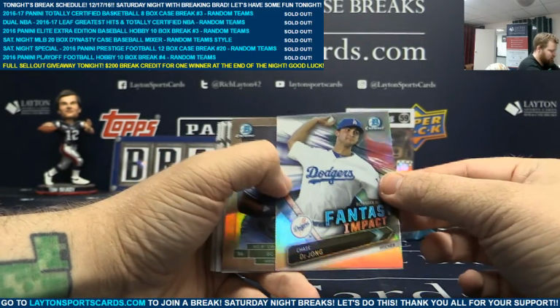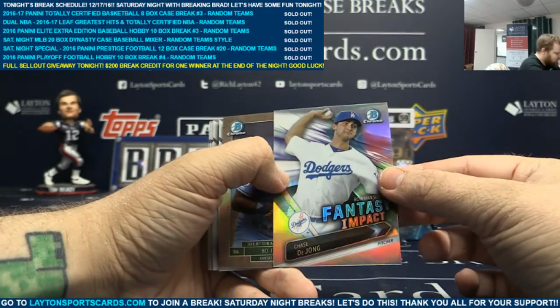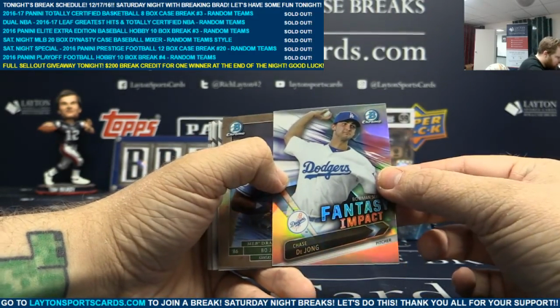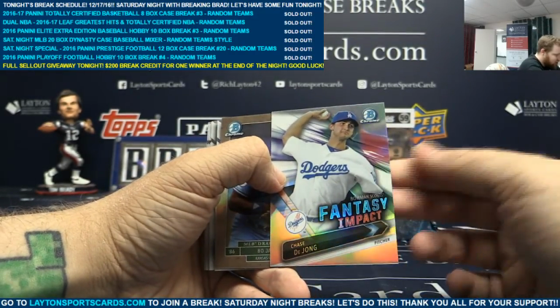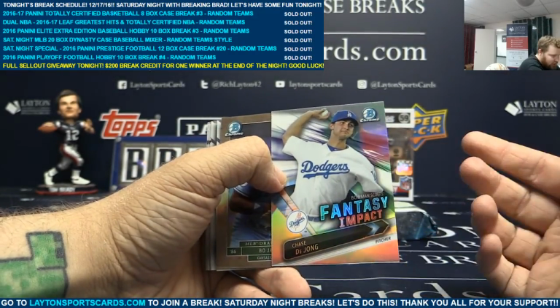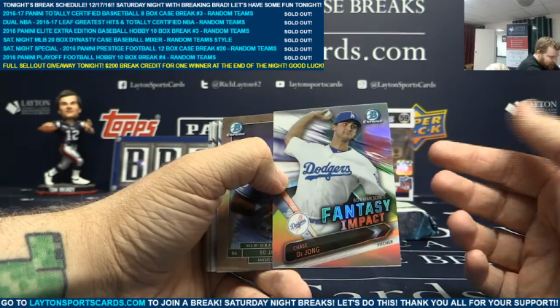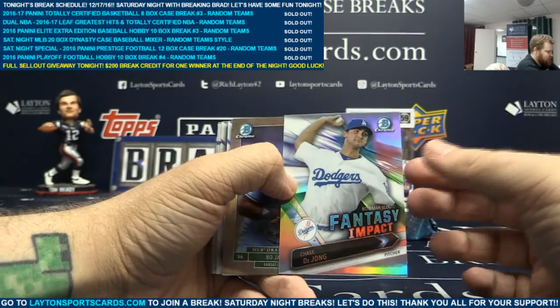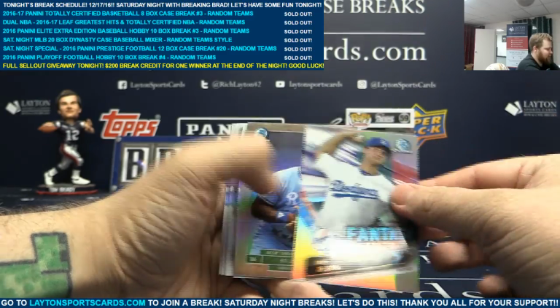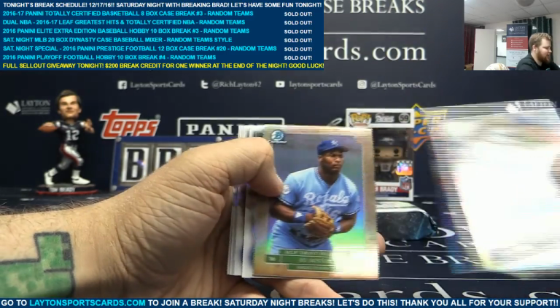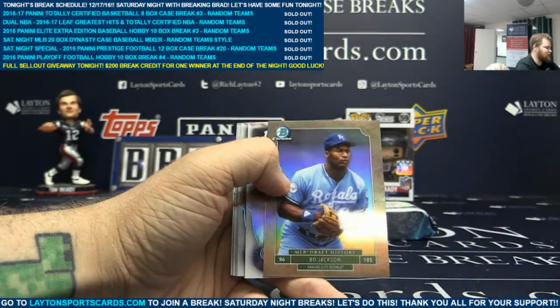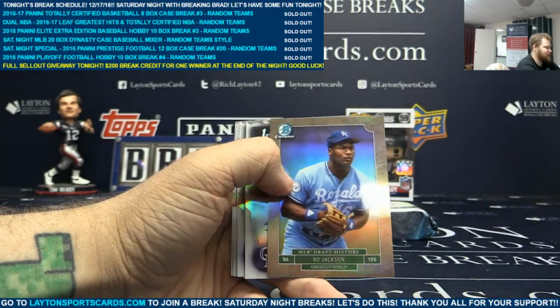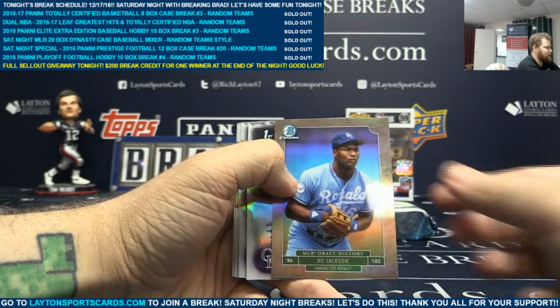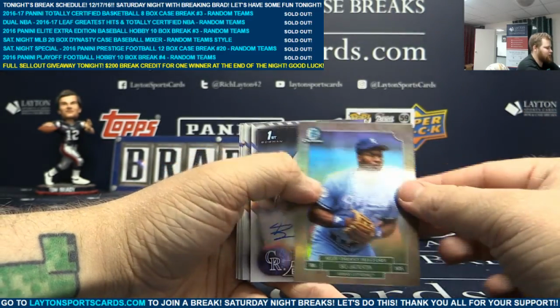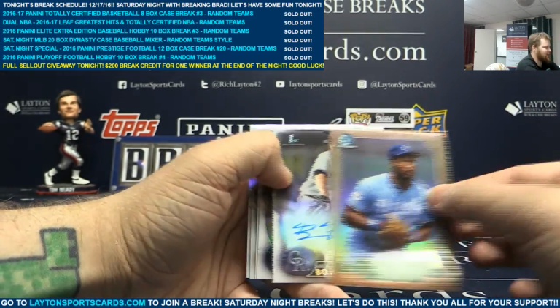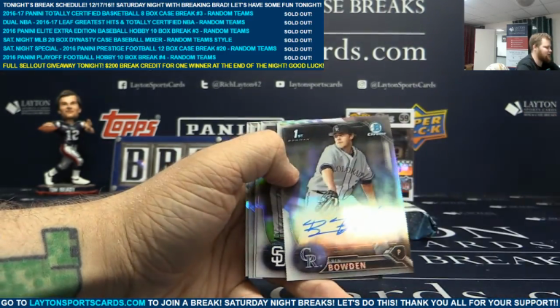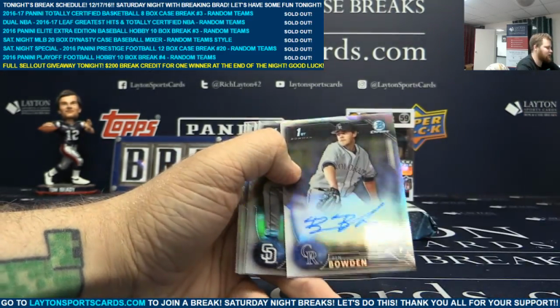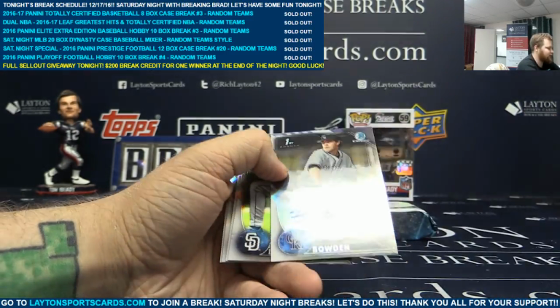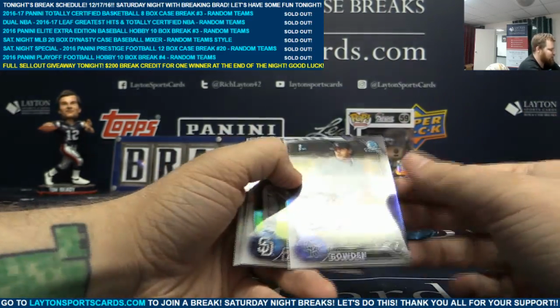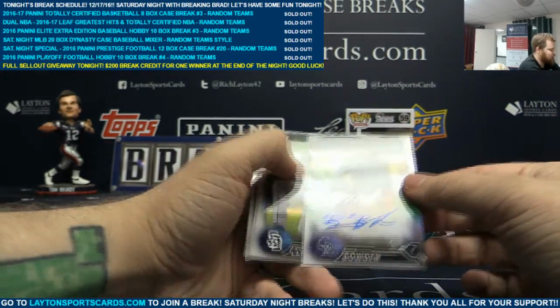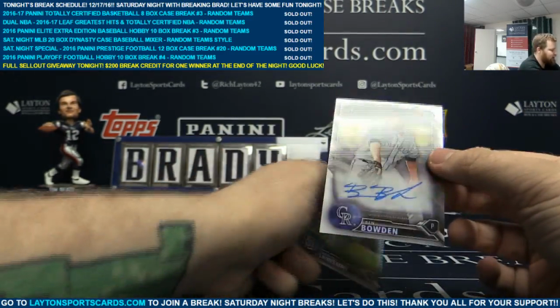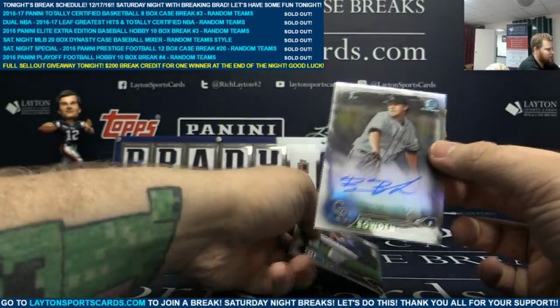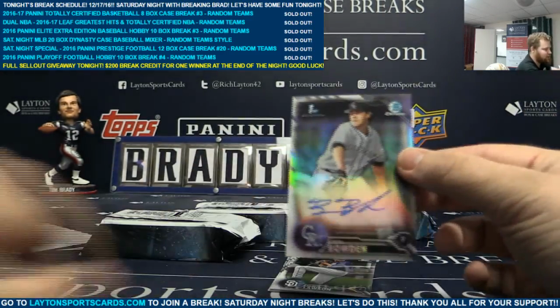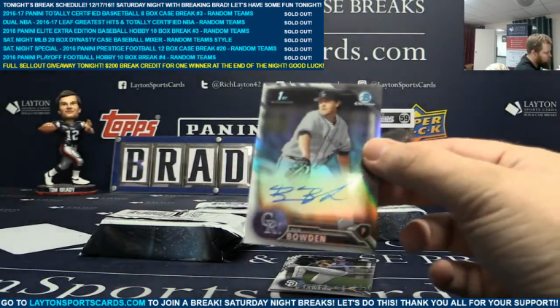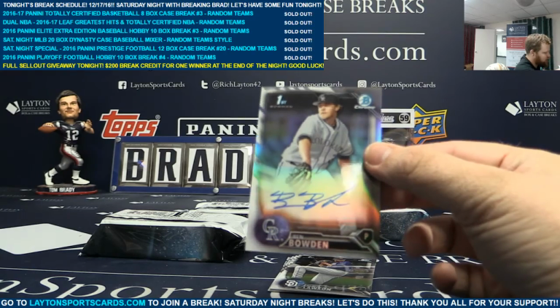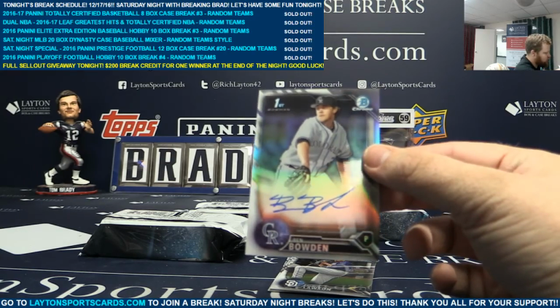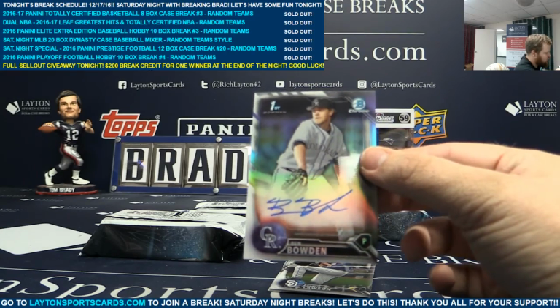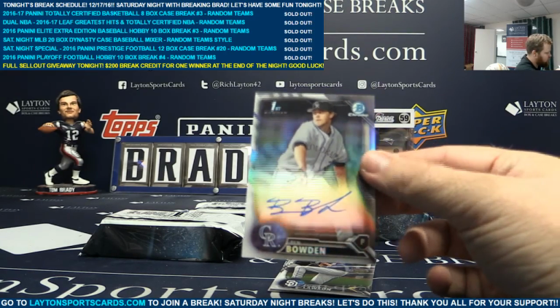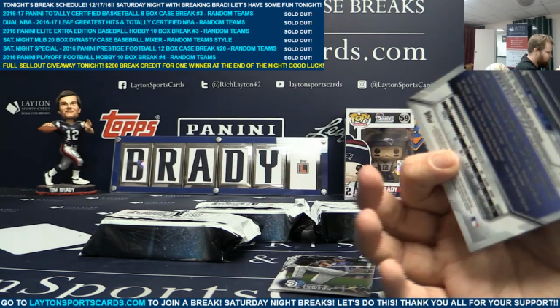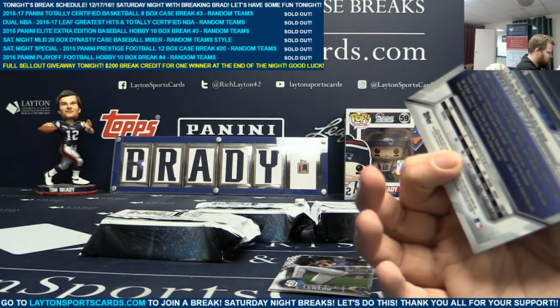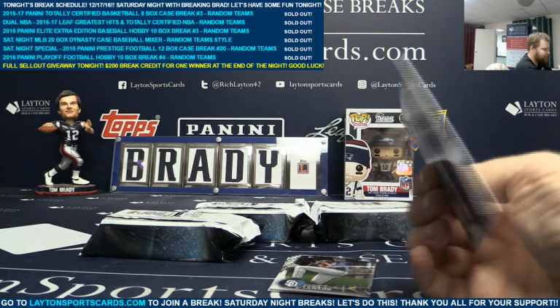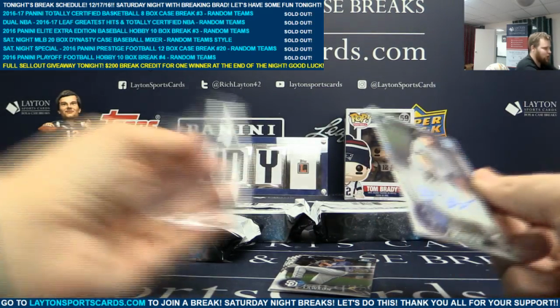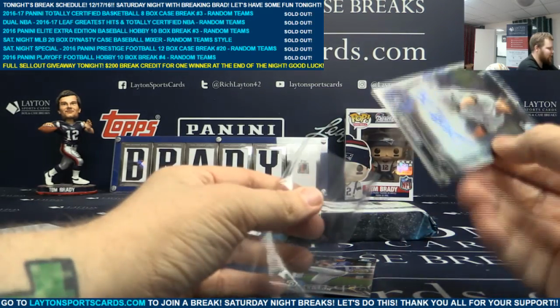Chase DeJong. Fantasy Impact. Draft History Bo Jackson. Refractor Auto Ben Bowden. That's tough. $4.99.